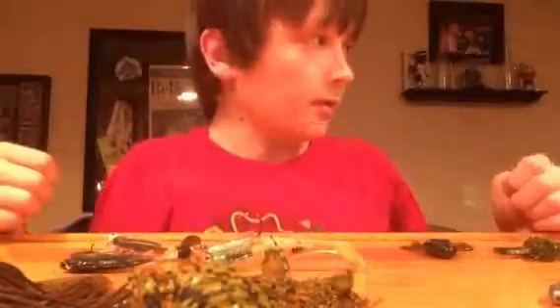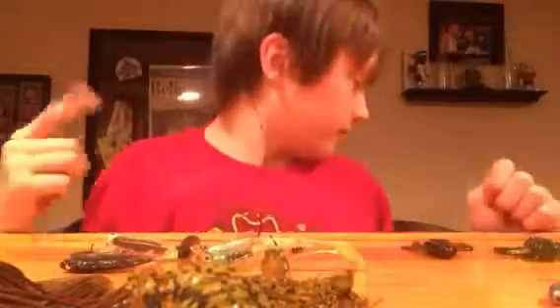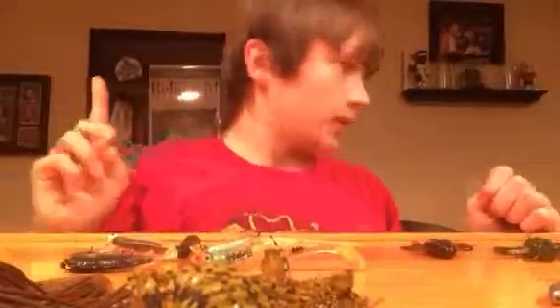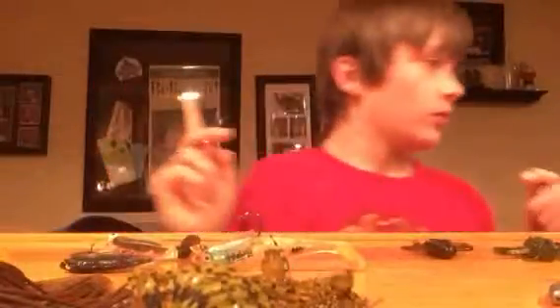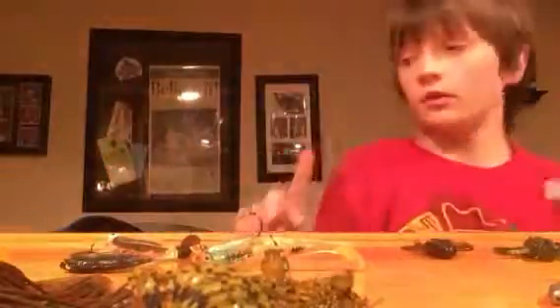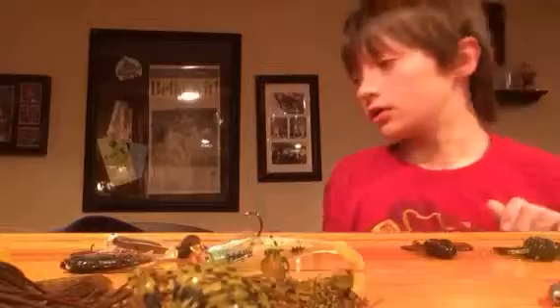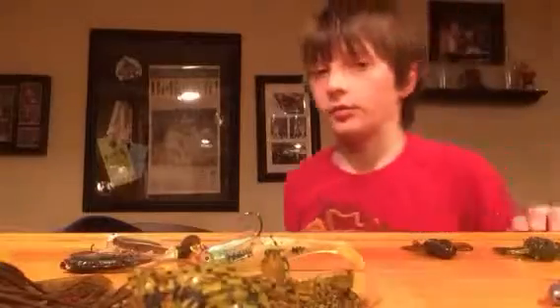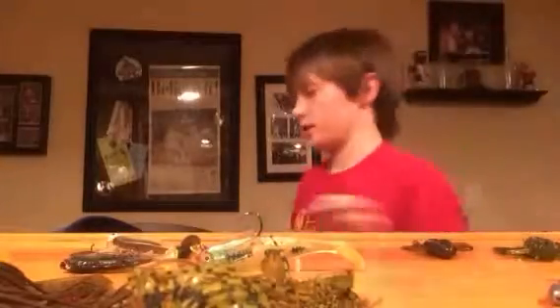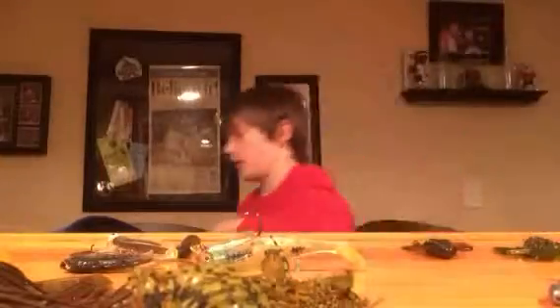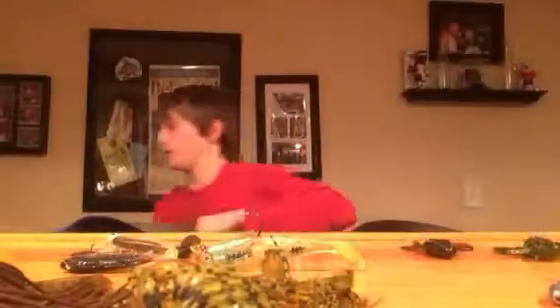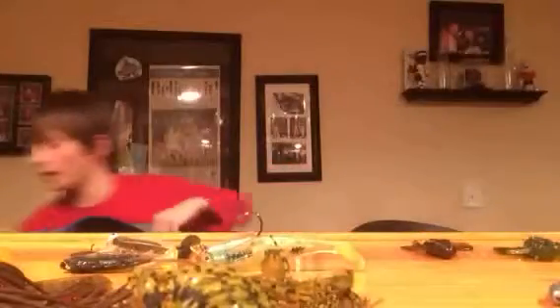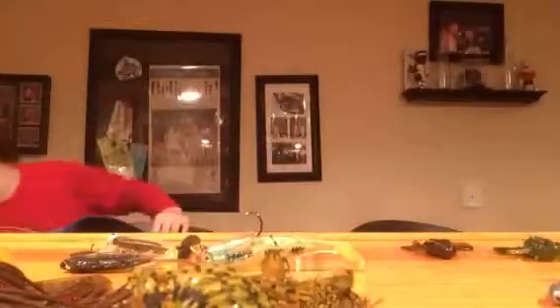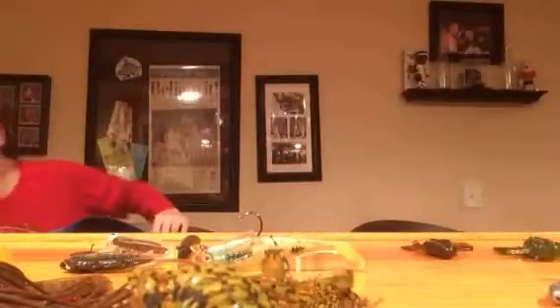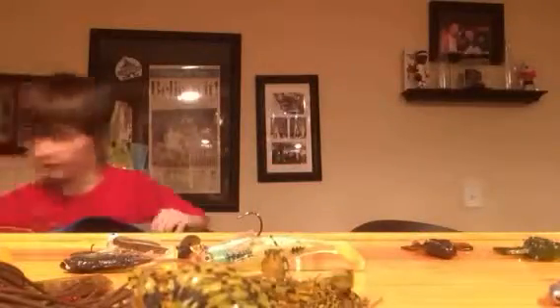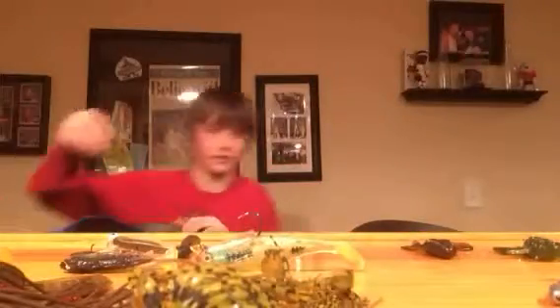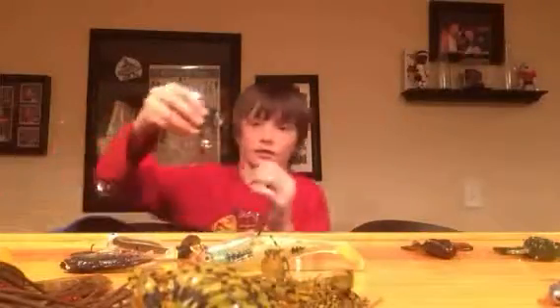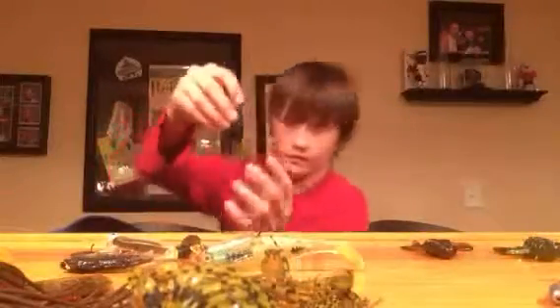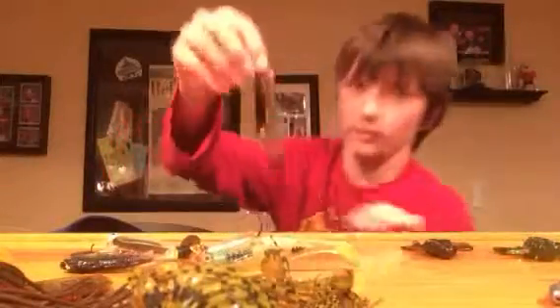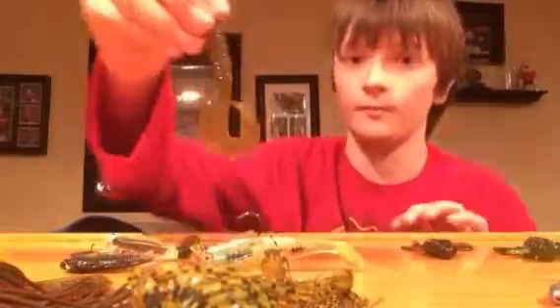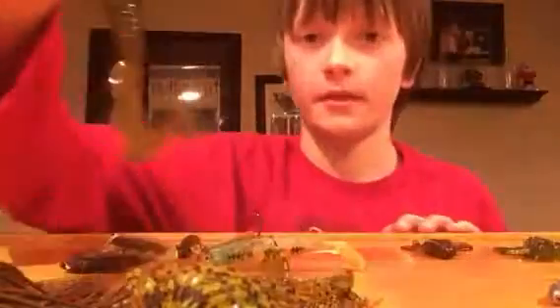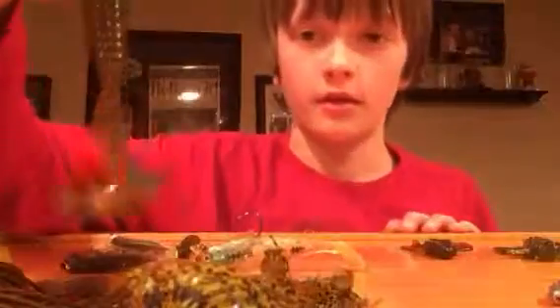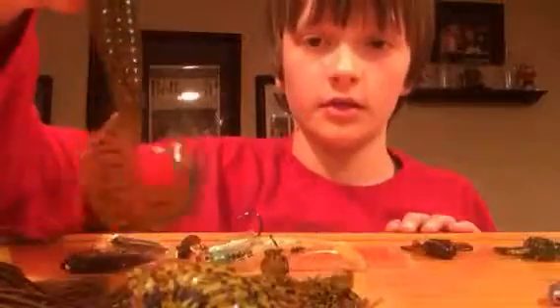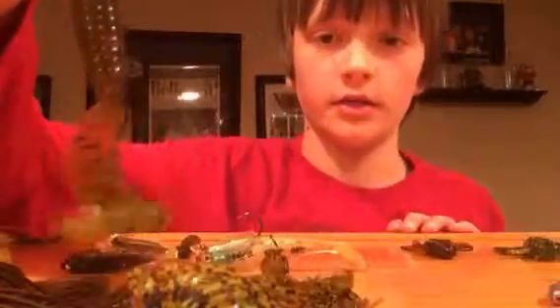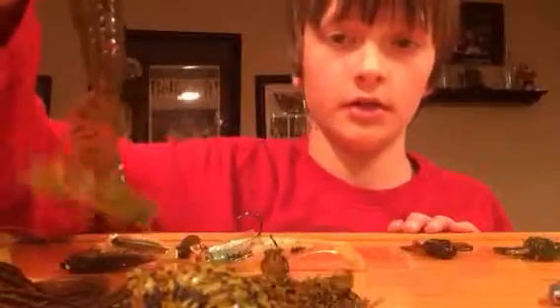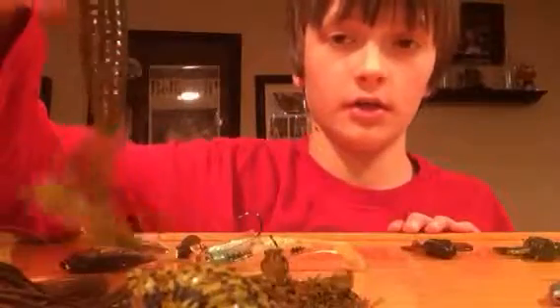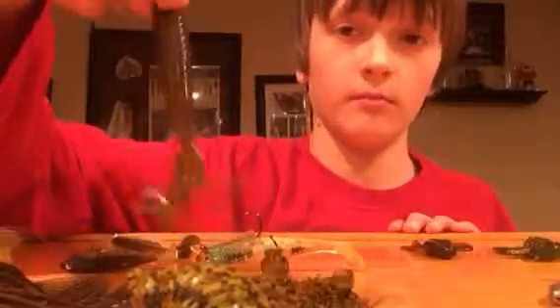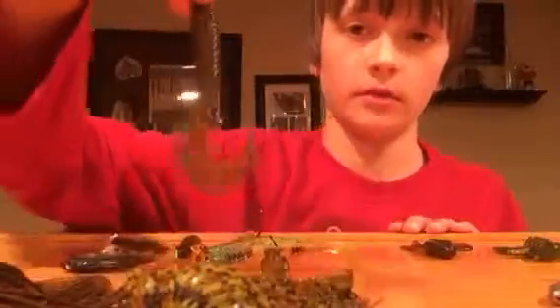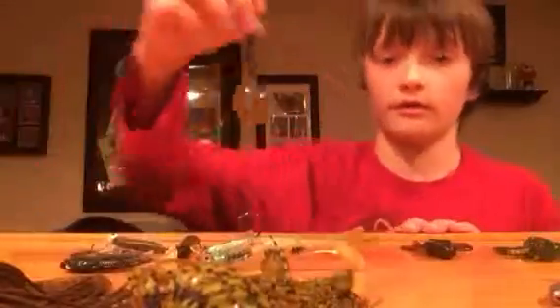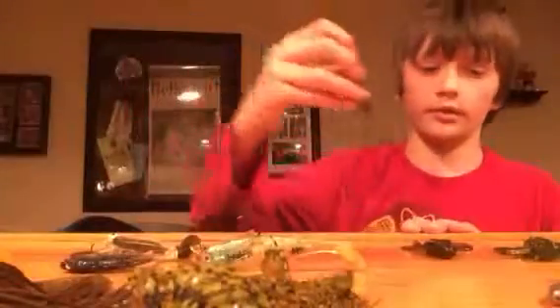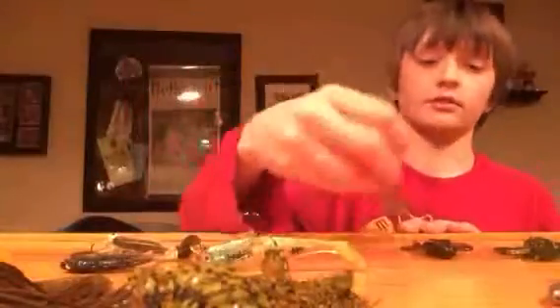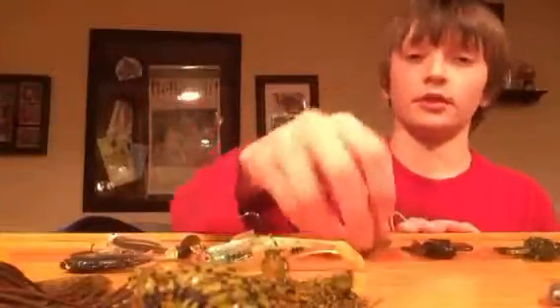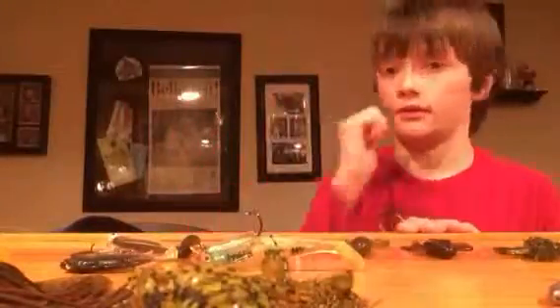I did forget one soft plastic bait, and that is this — it is a Rage Grub, it's got a very big tail. So I'll put that on there.